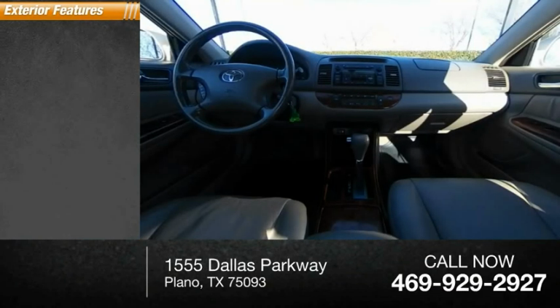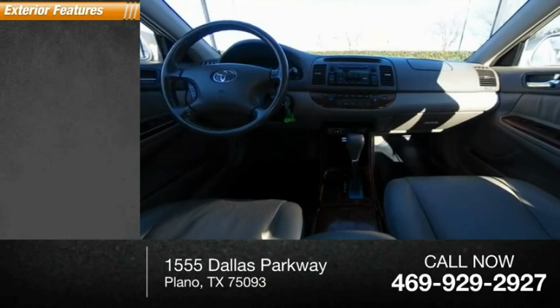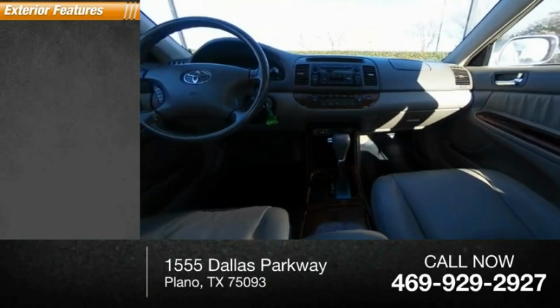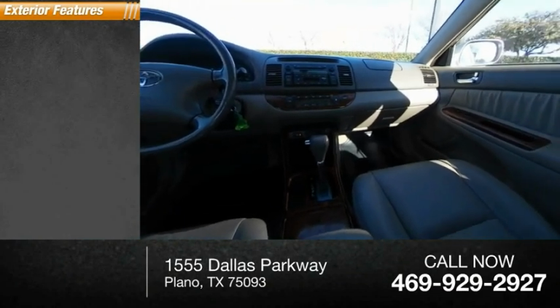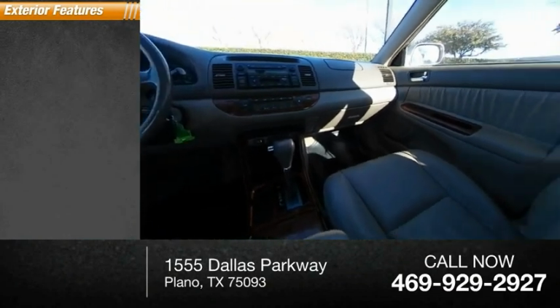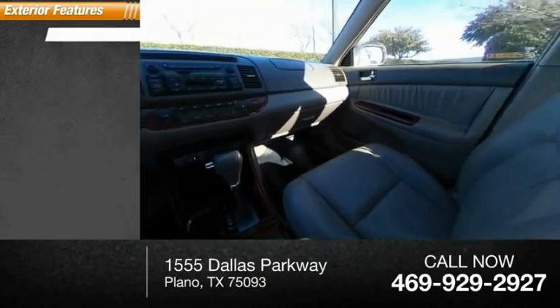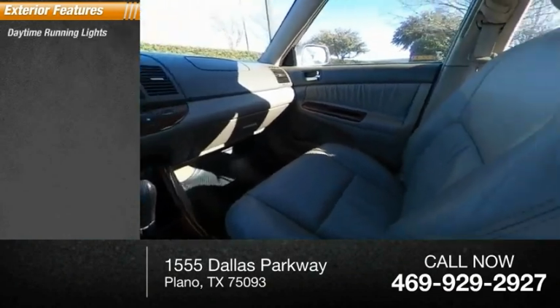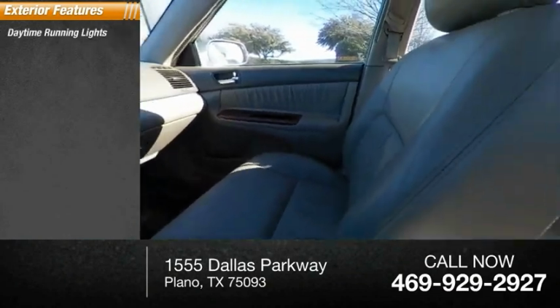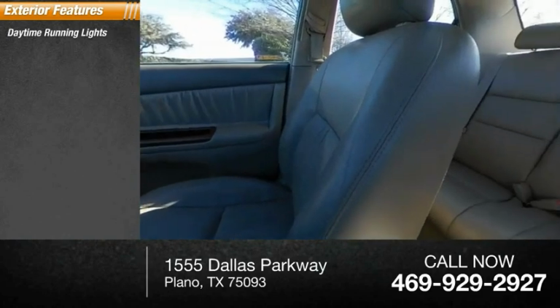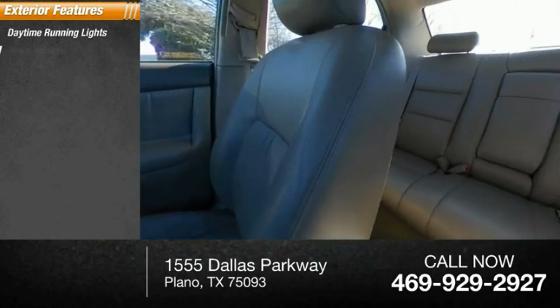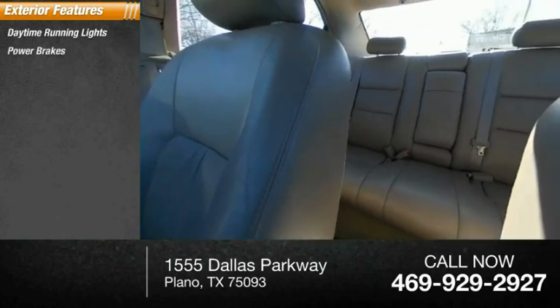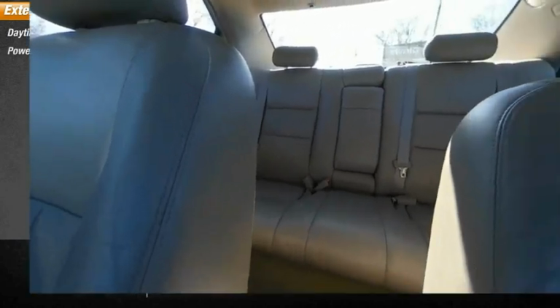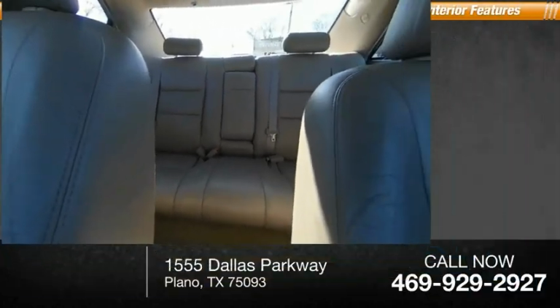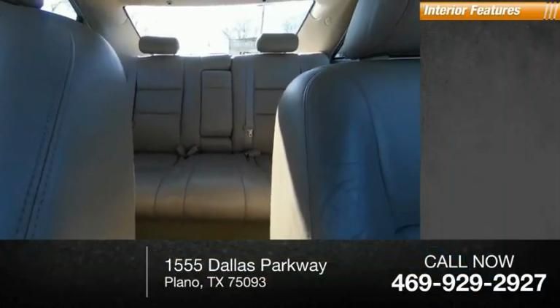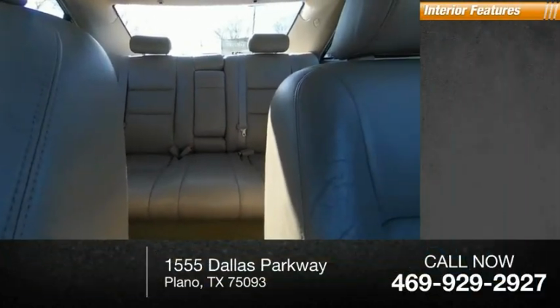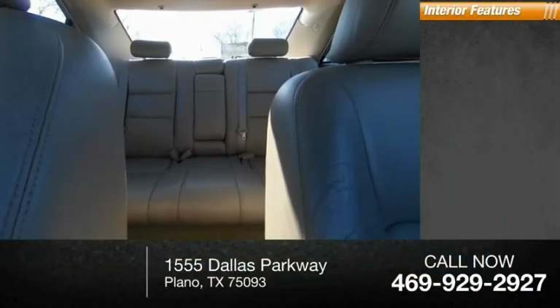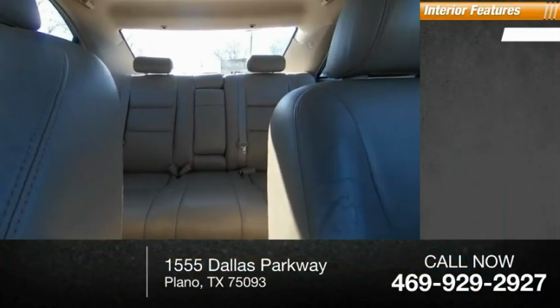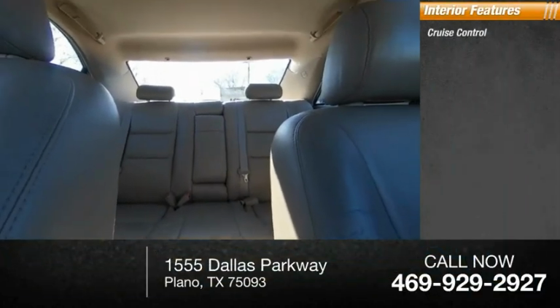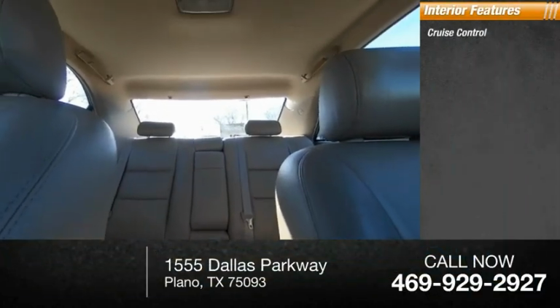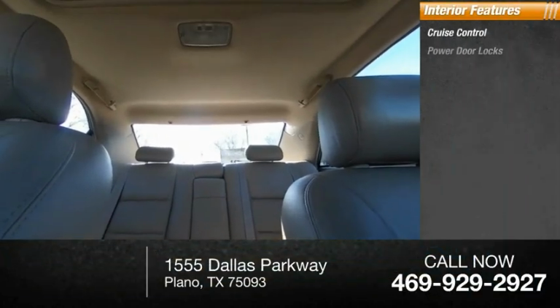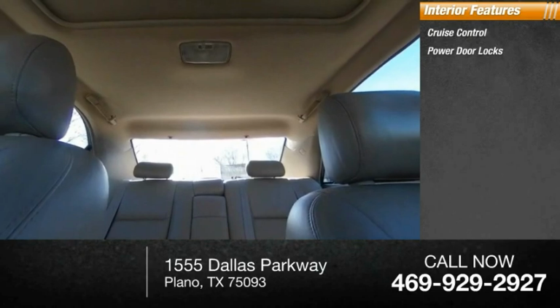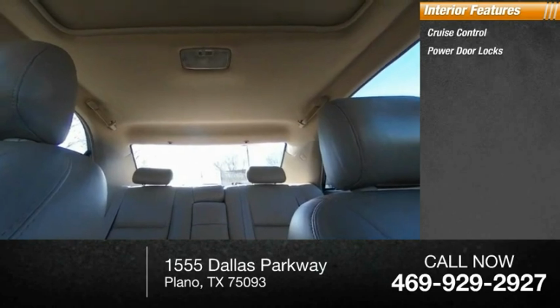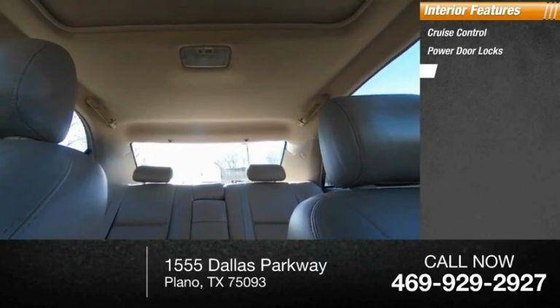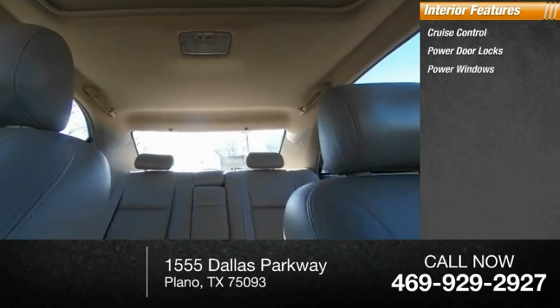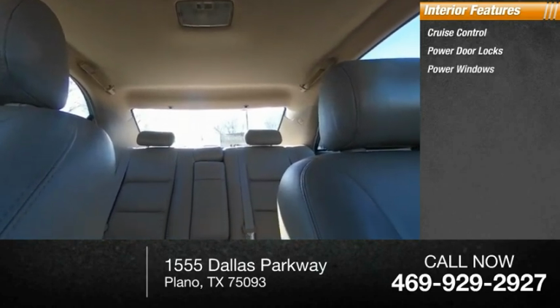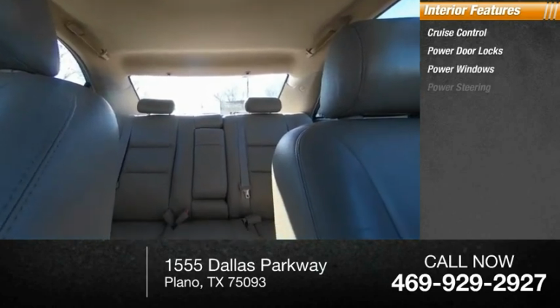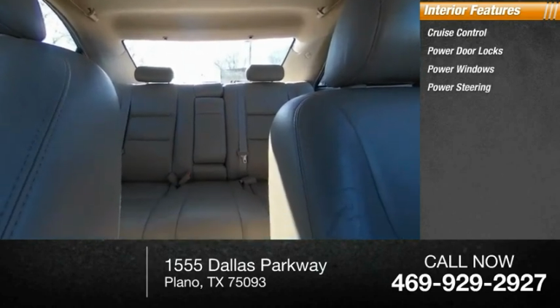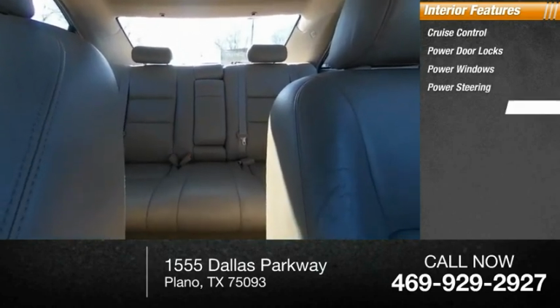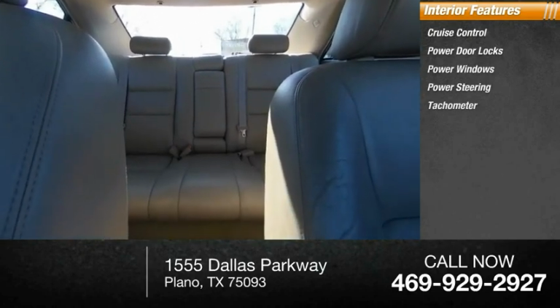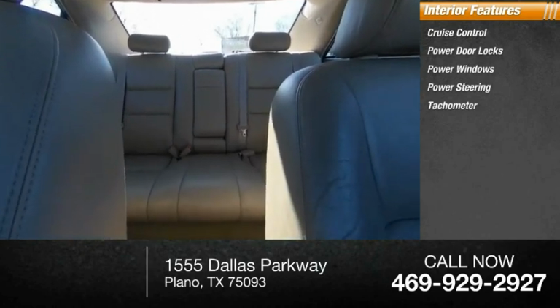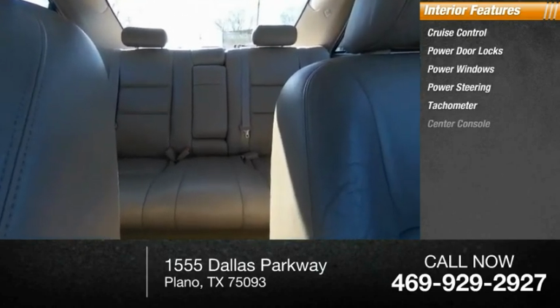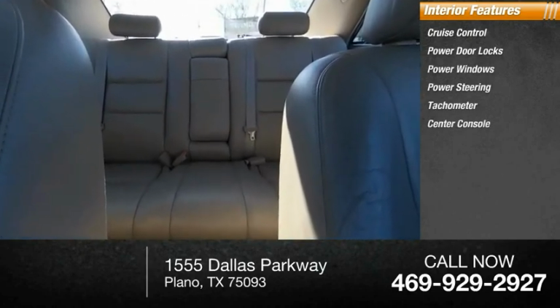Here are some of this vehicle's great options: daytime running lights, power brakes. Inside you'll find cruise control, power door locks, power windows, power steering, tachometer, center console.